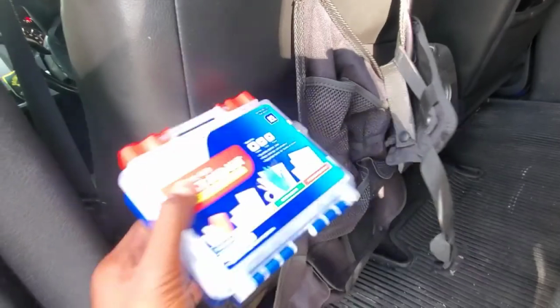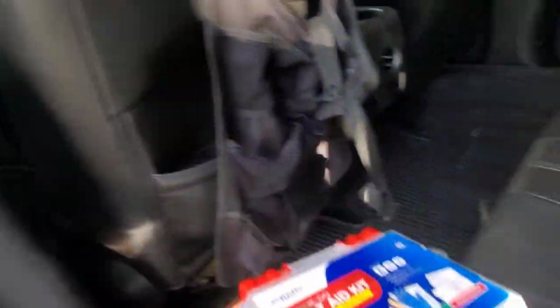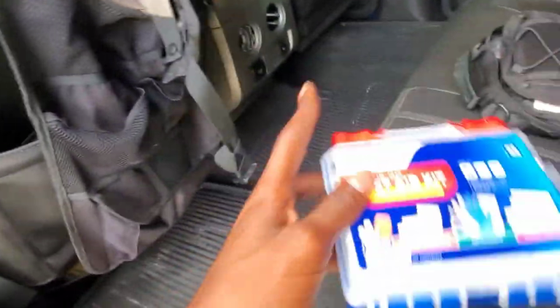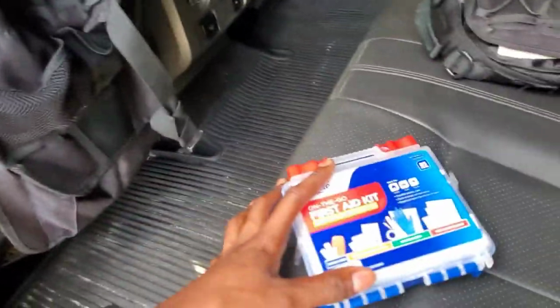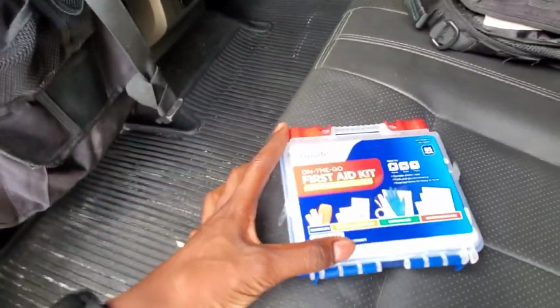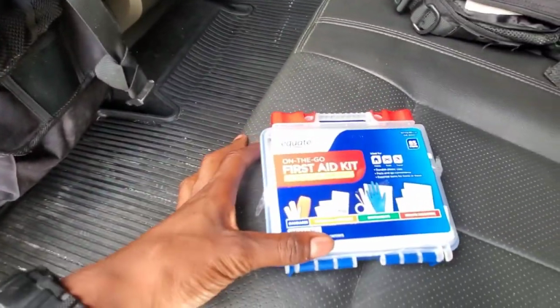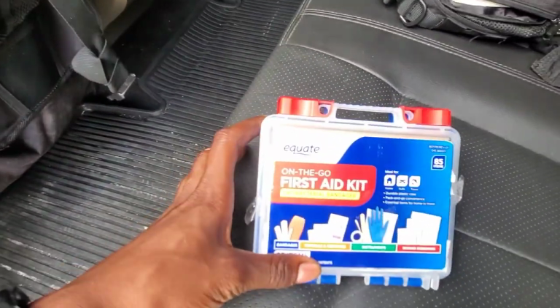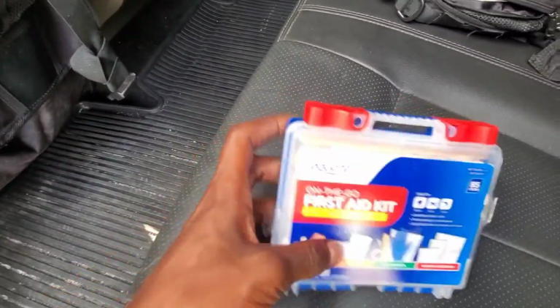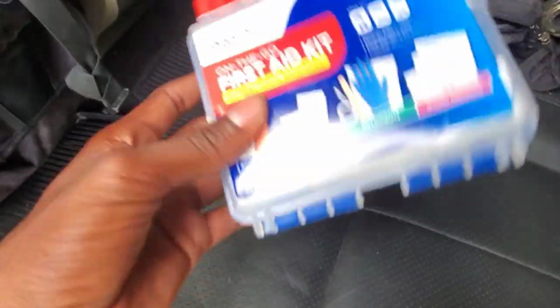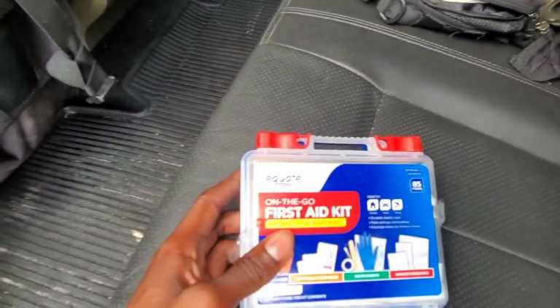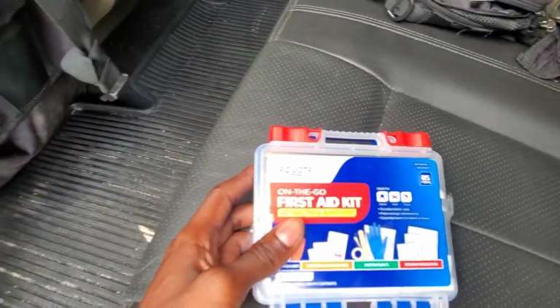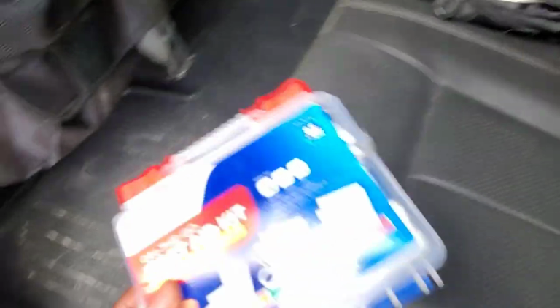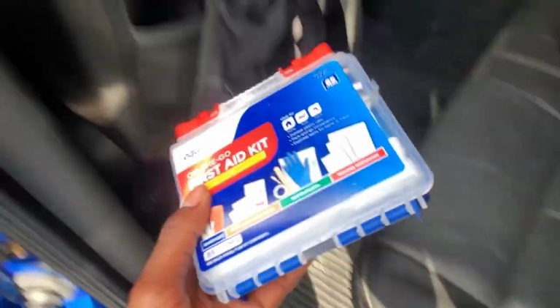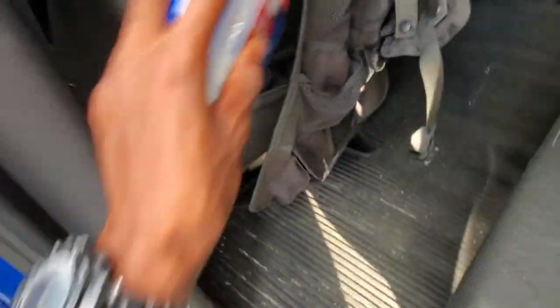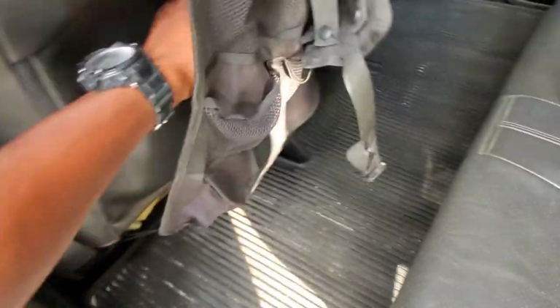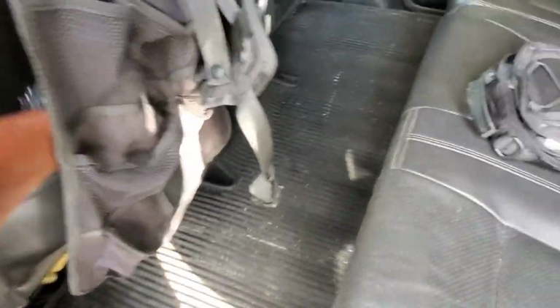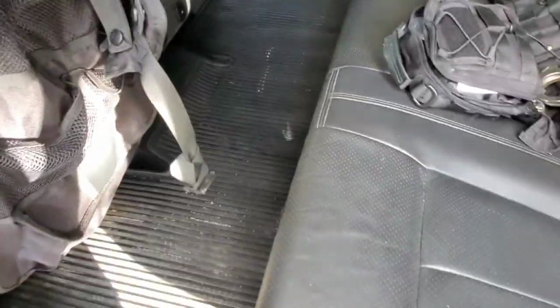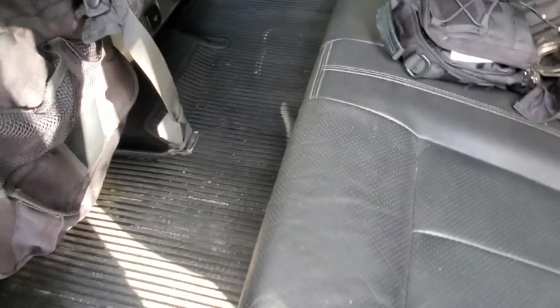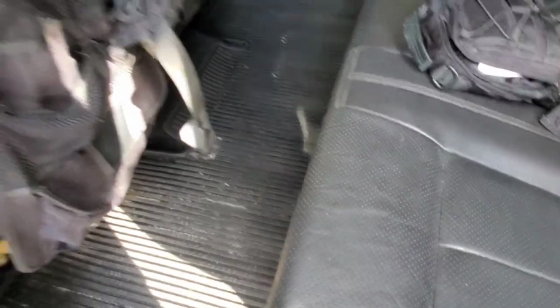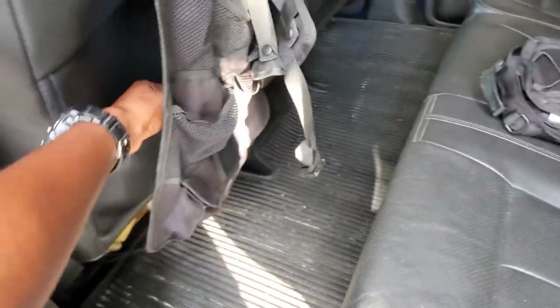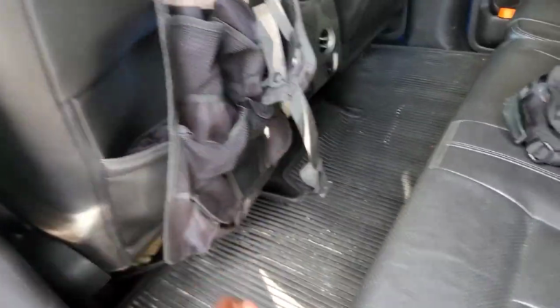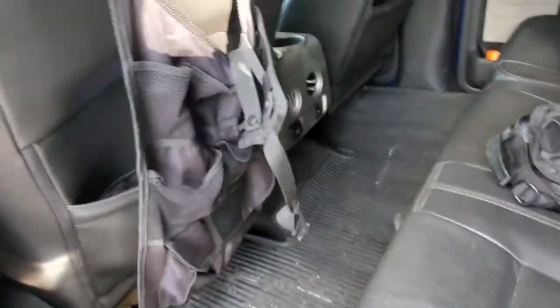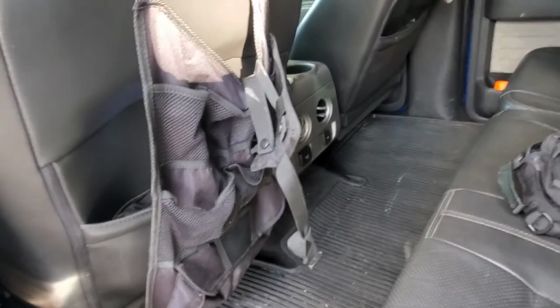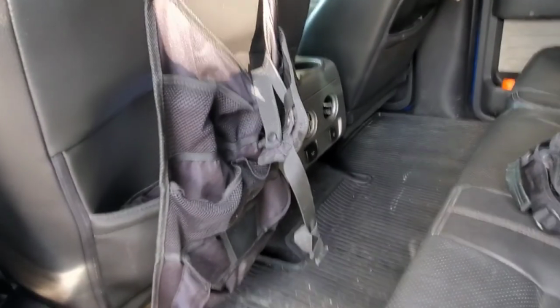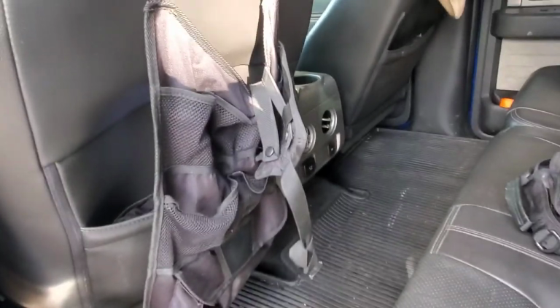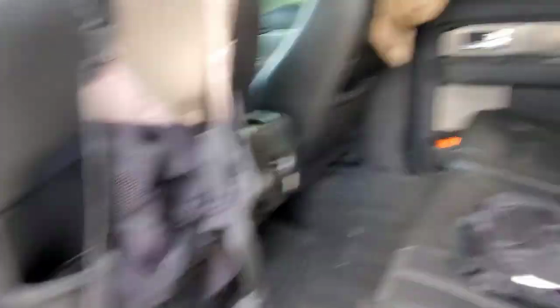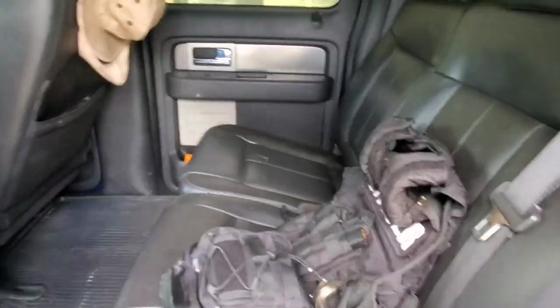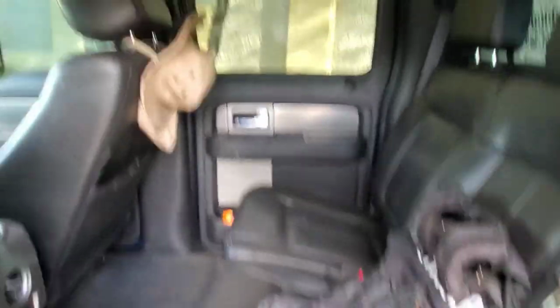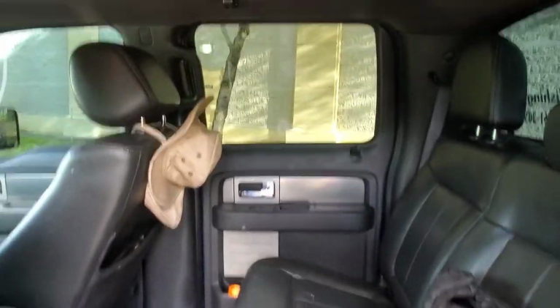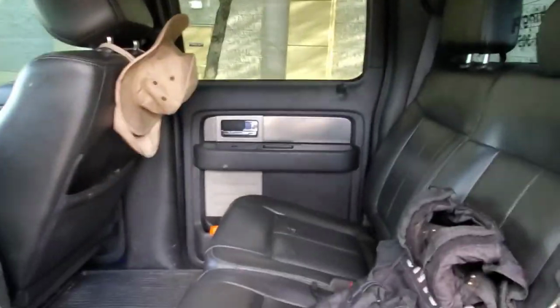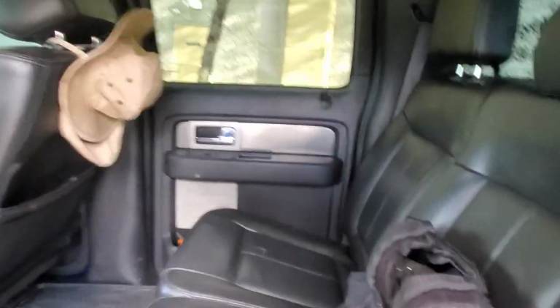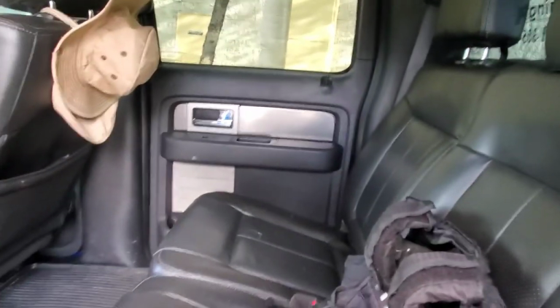The next thing I have is a small first aid kit, because again, you never know. There have been times I've been fishing and got a hook stuck in my hand and I'm bleeding and I have to take care of it. That's what's in the back seat. I keep it pretty simple — I don't like keeping expensive things in my truck.